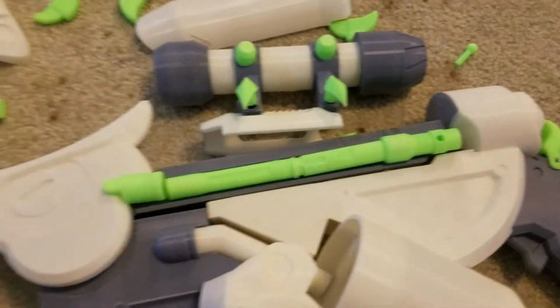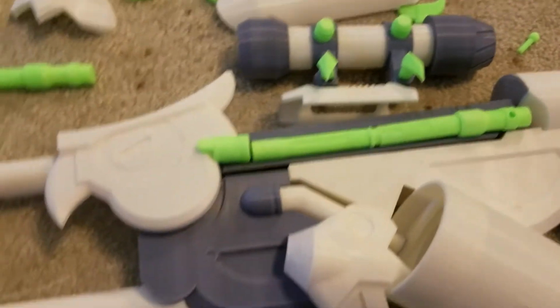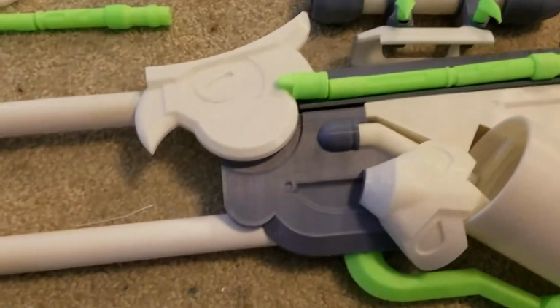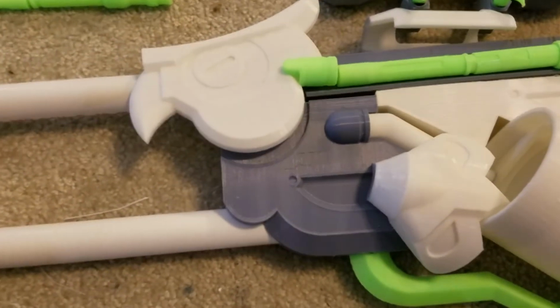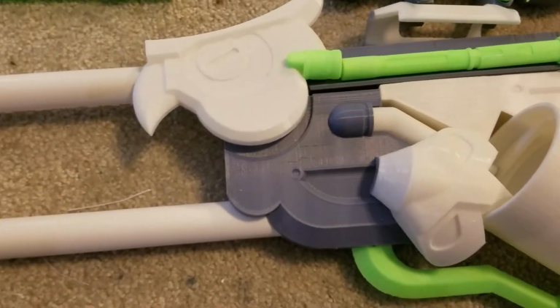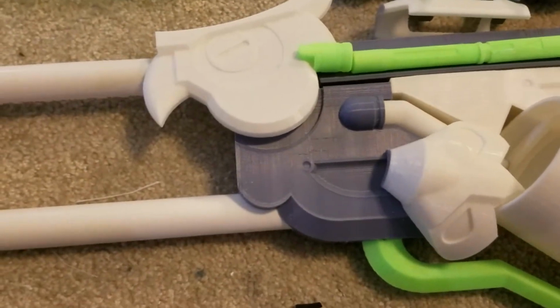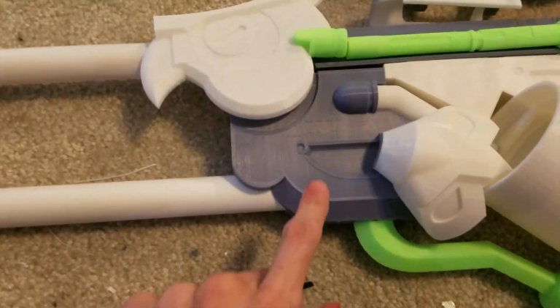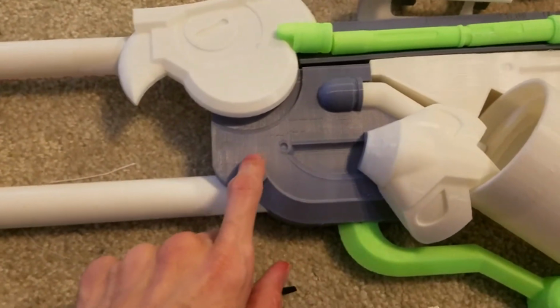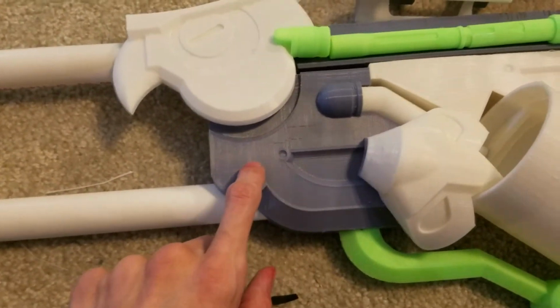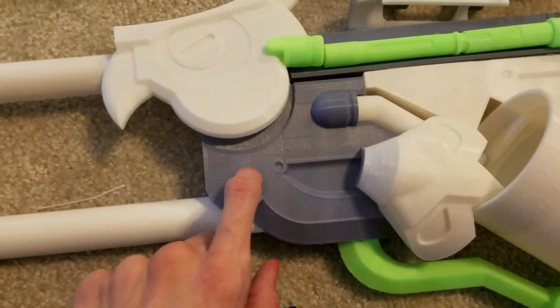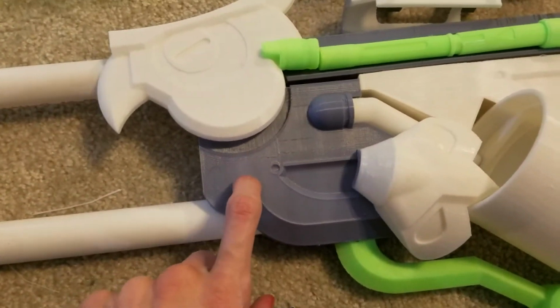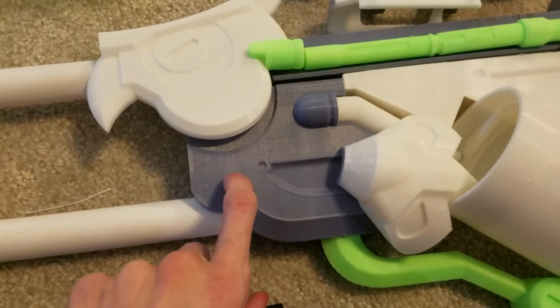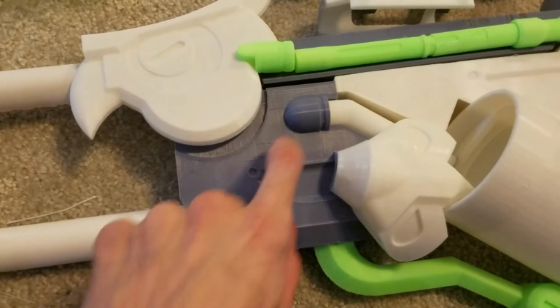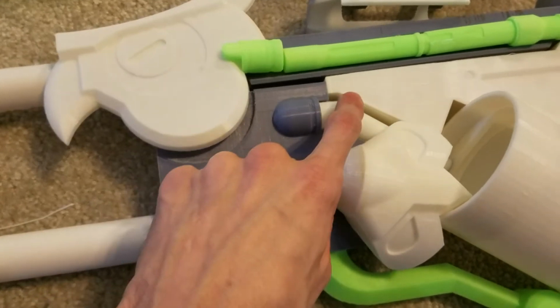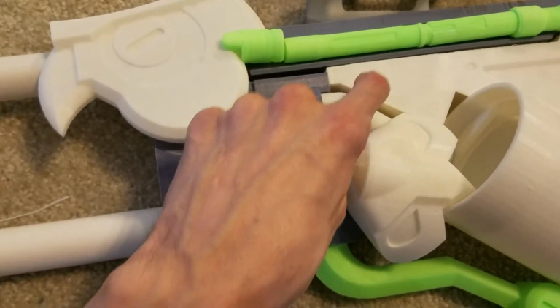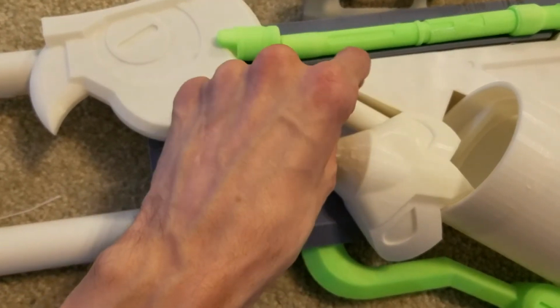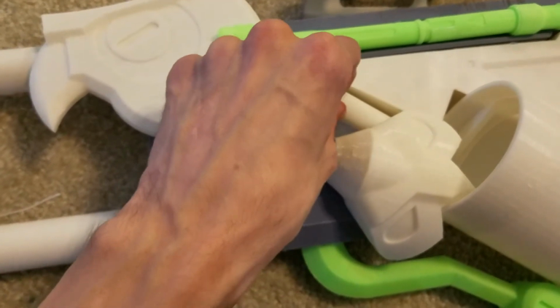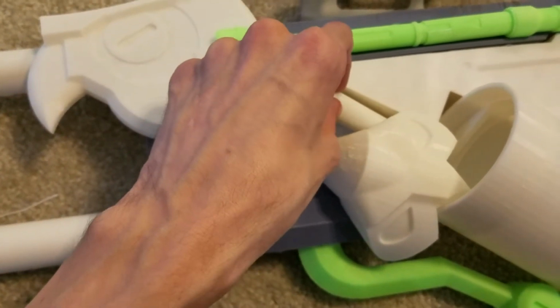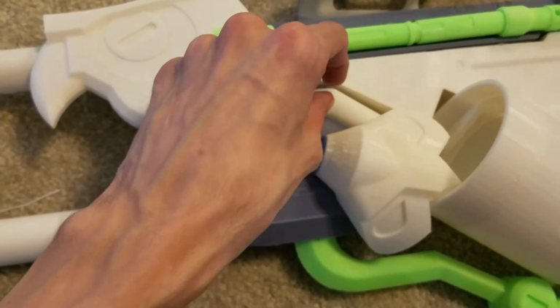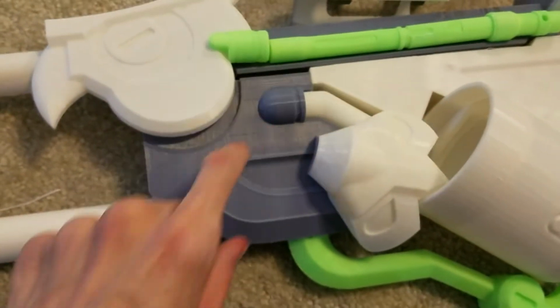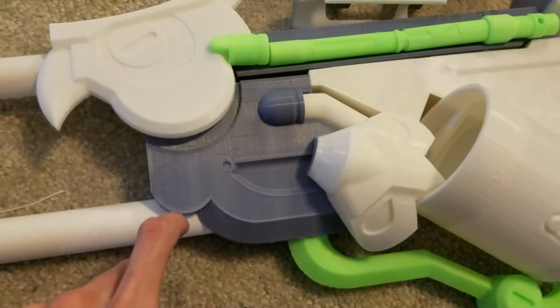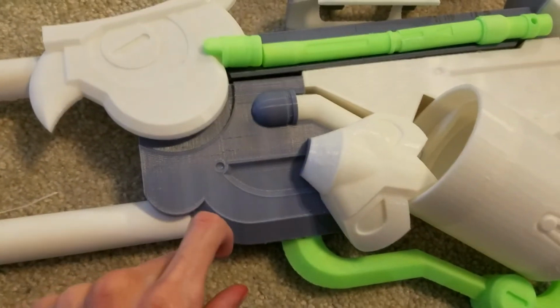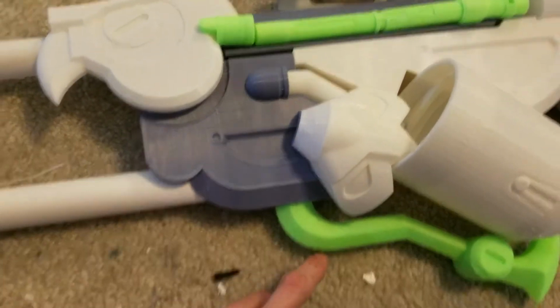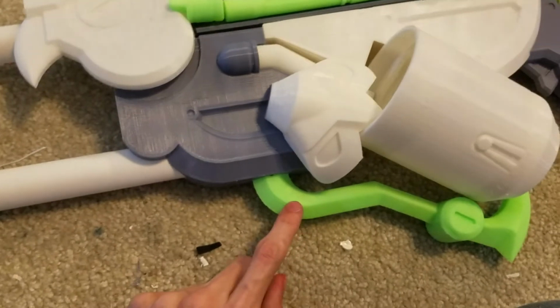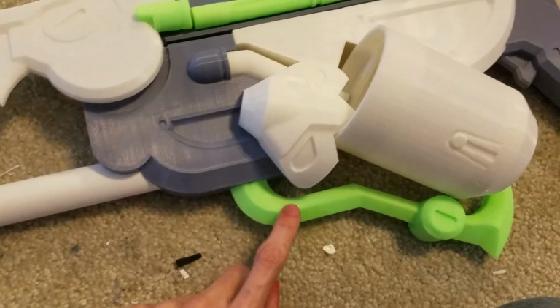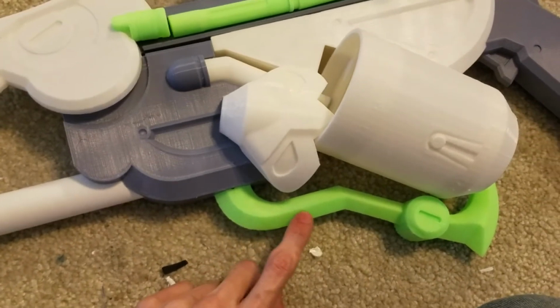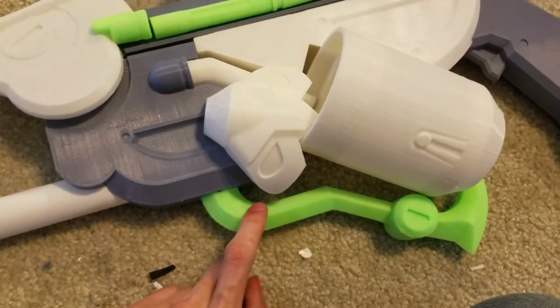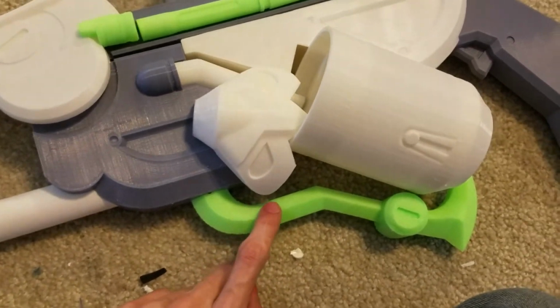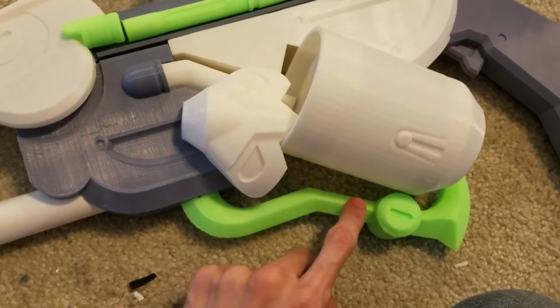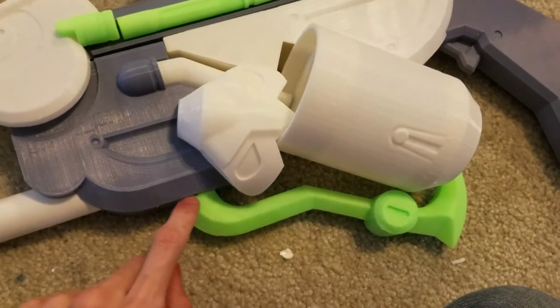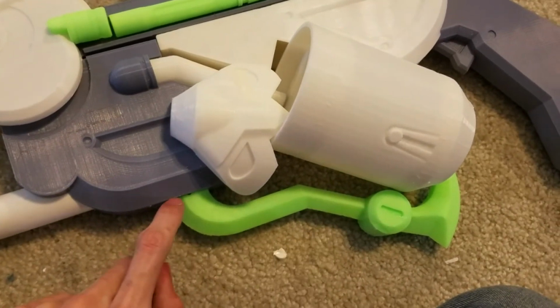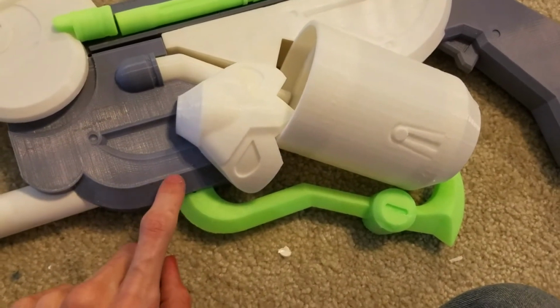Moving on, let's start at the front. We got the main part of the body here. These tubes pop in there, and this claw part pops in right there.